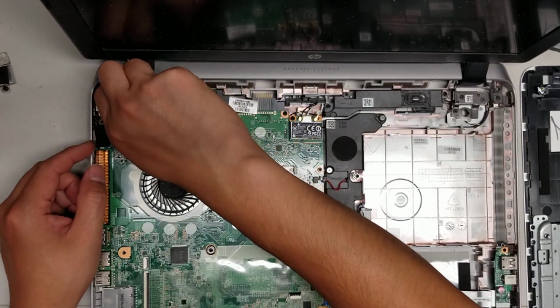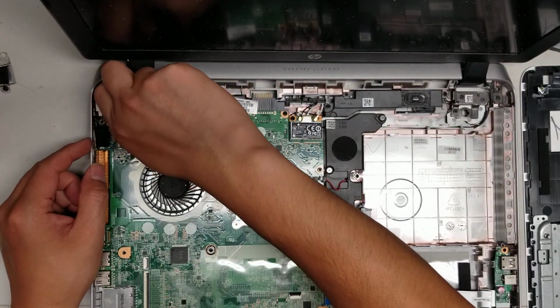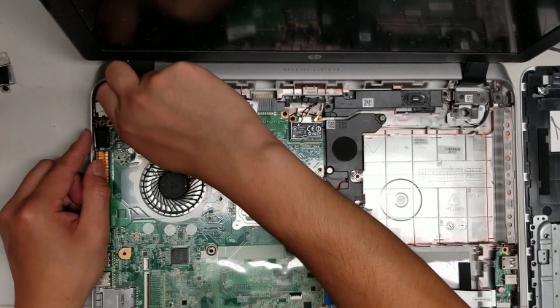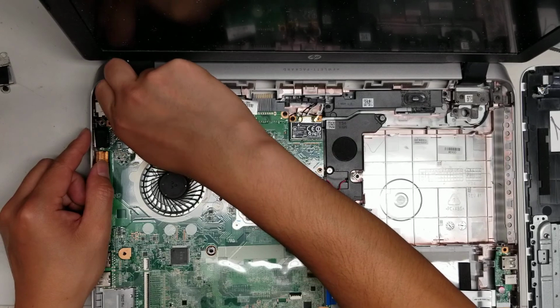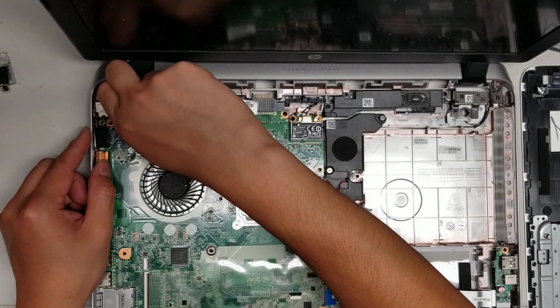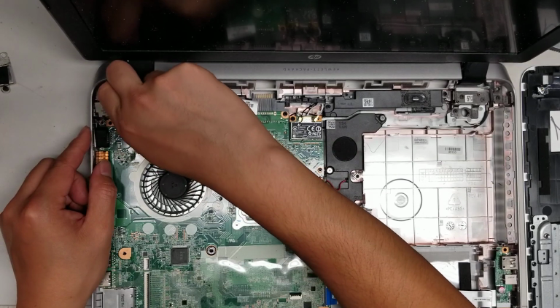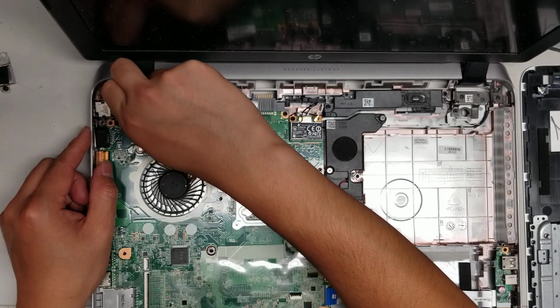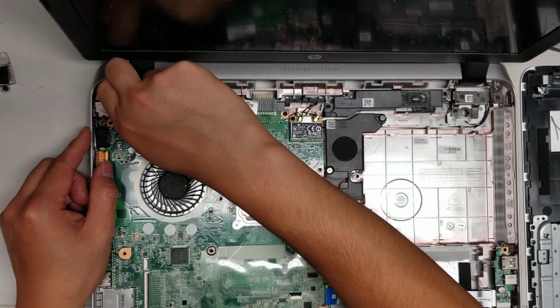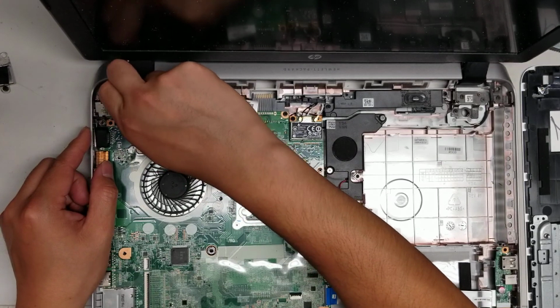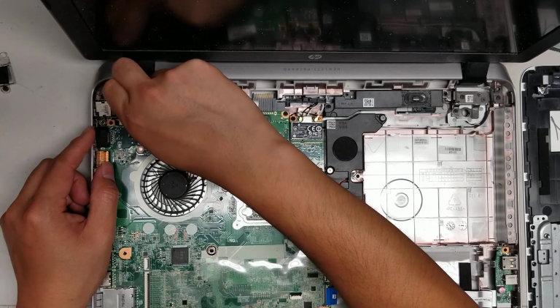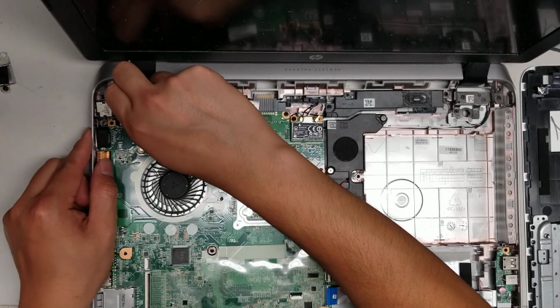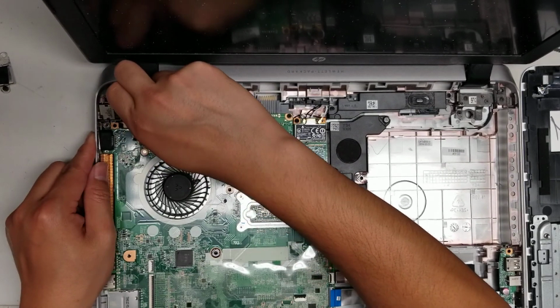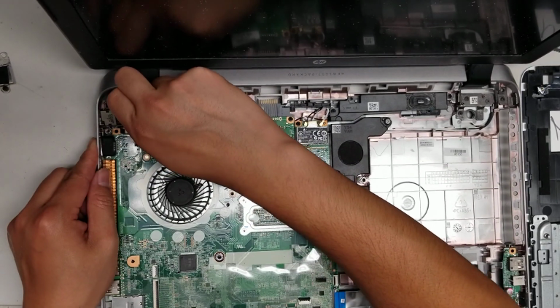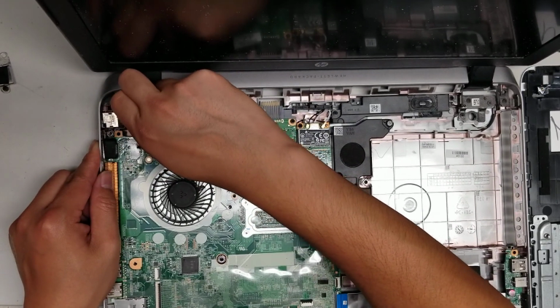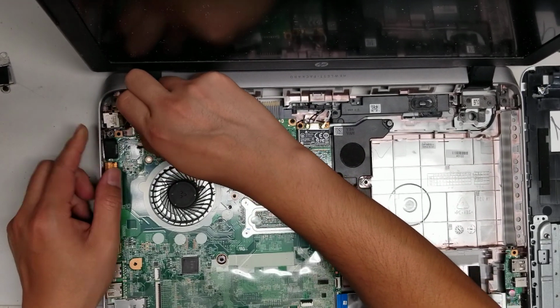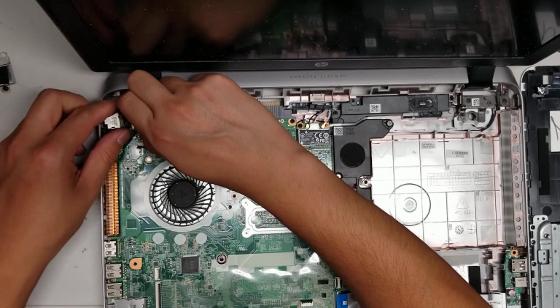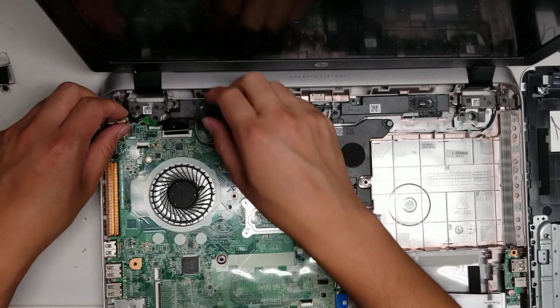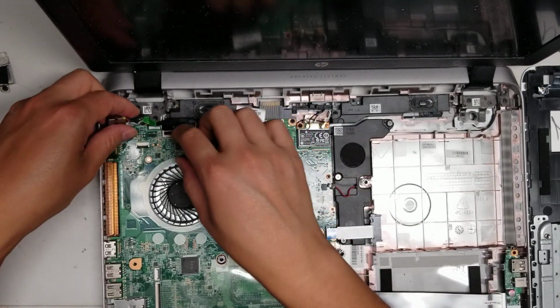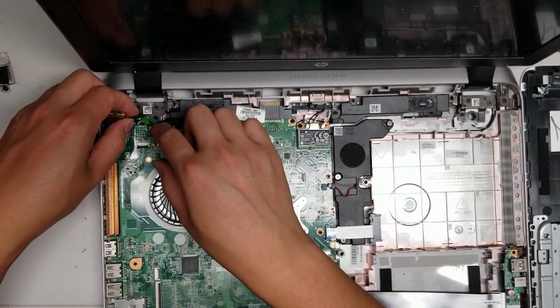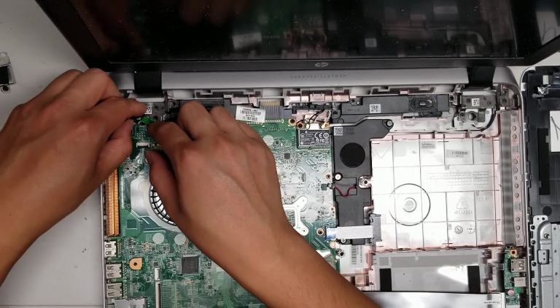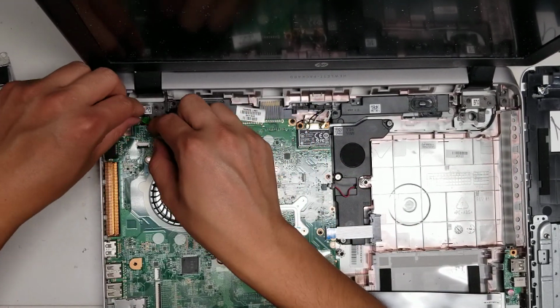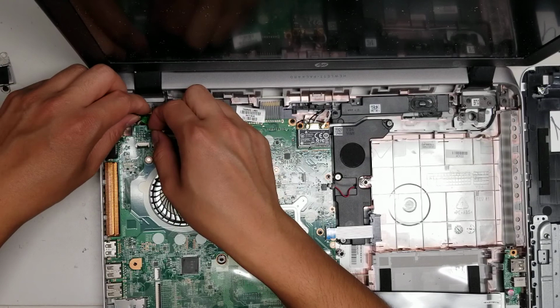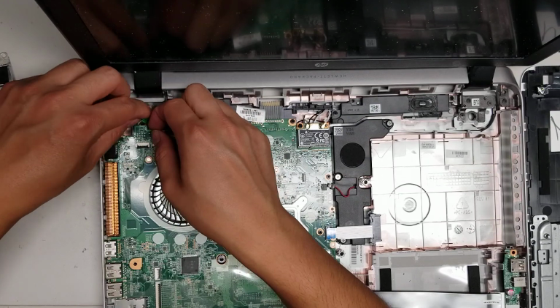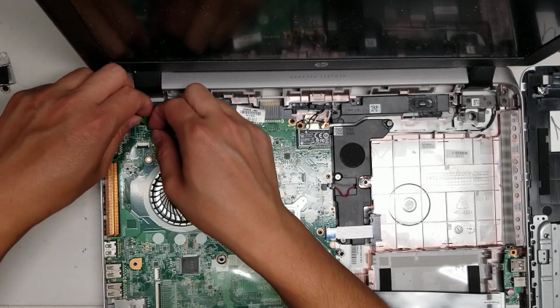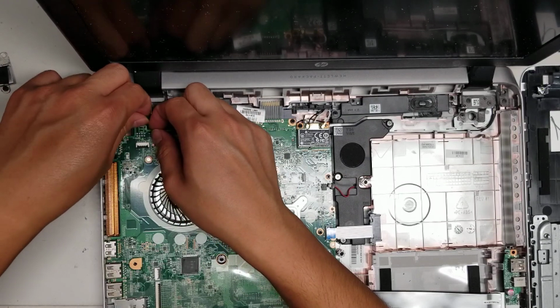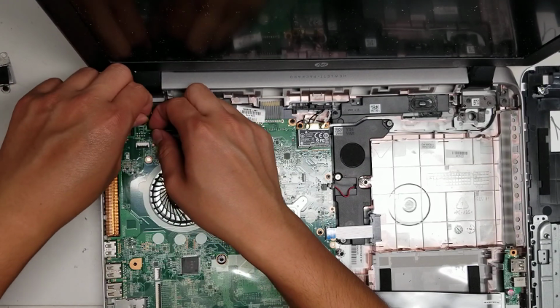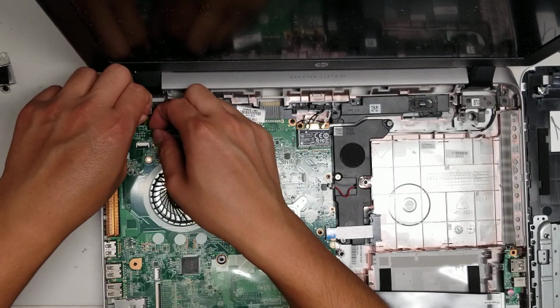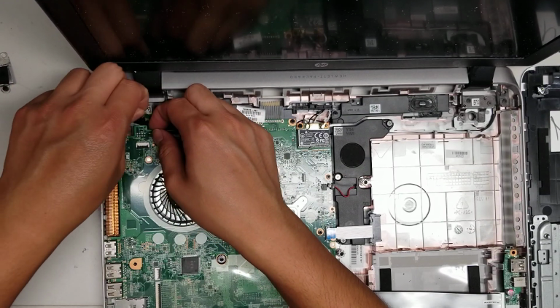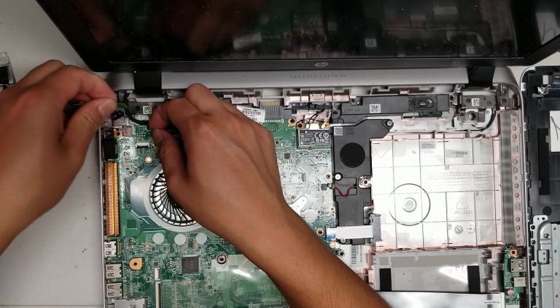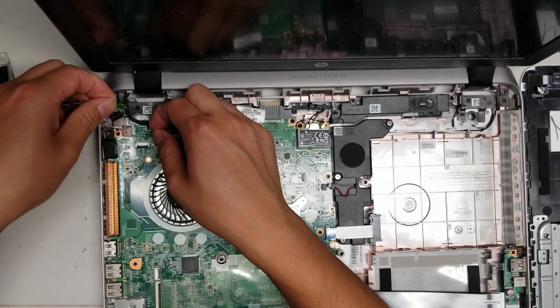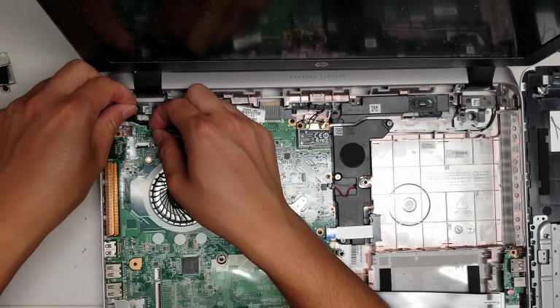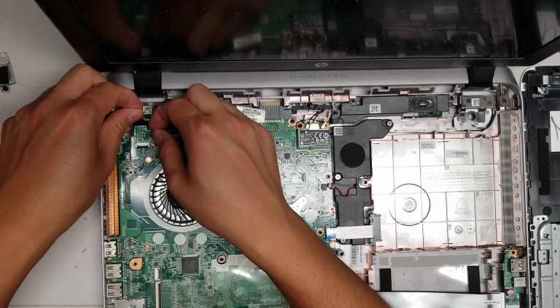Just wiggle this and you can kind of pull it up, and then the charge port you can actually wiggle this out just like that.